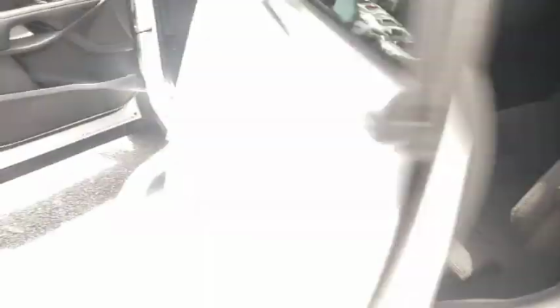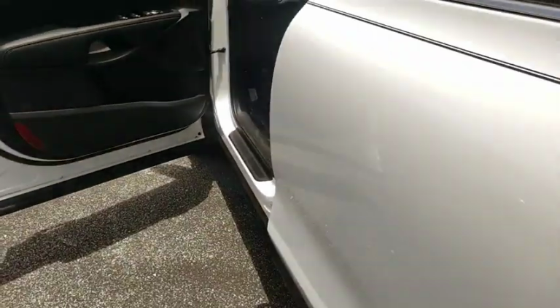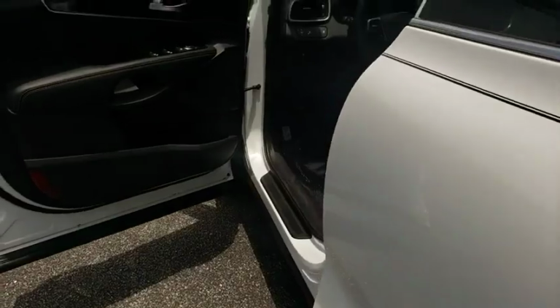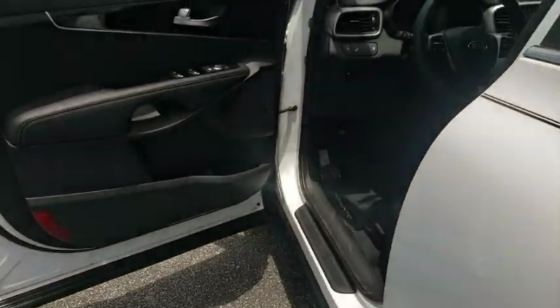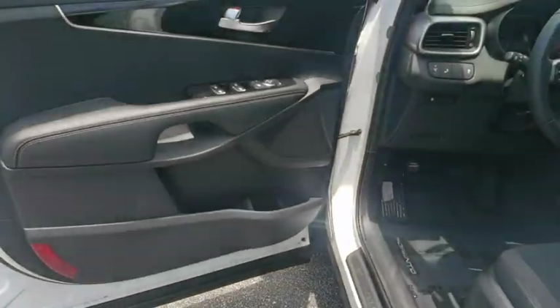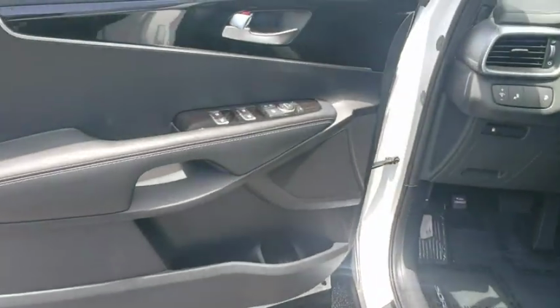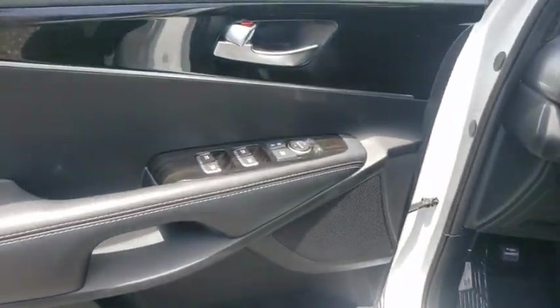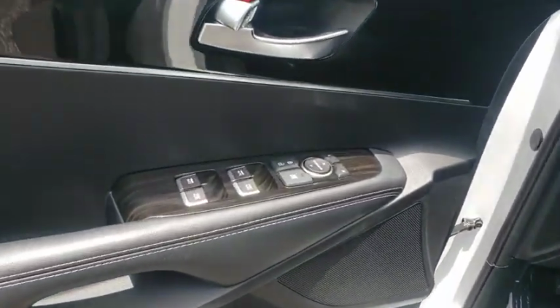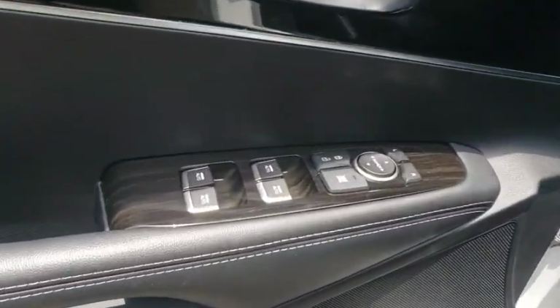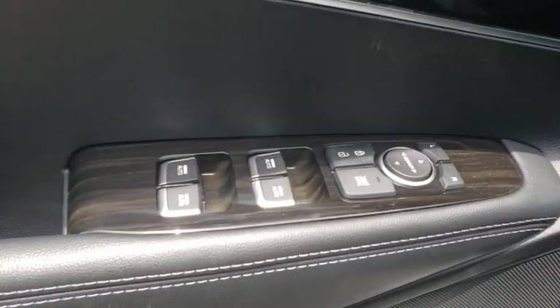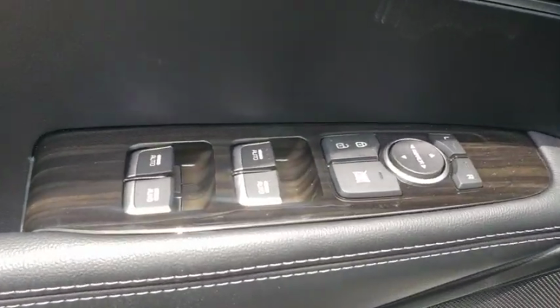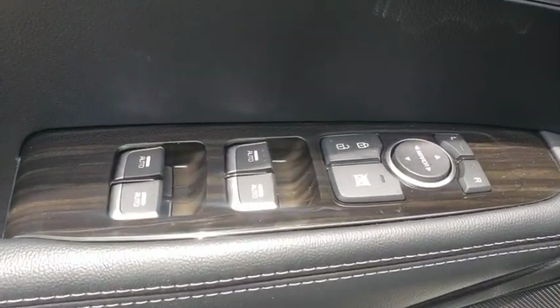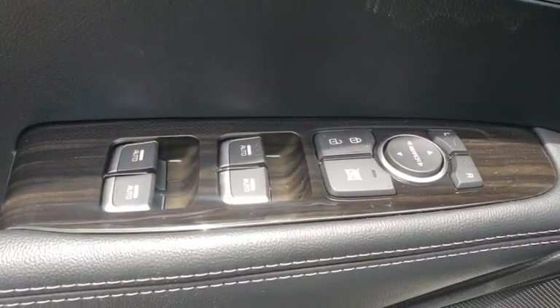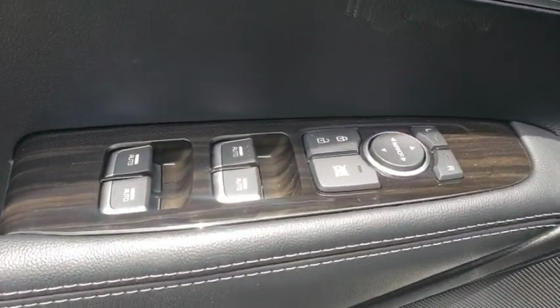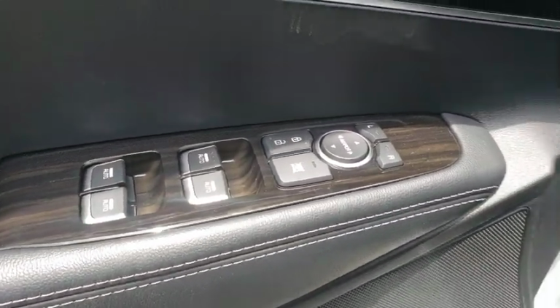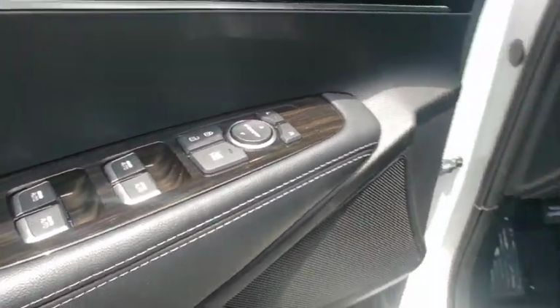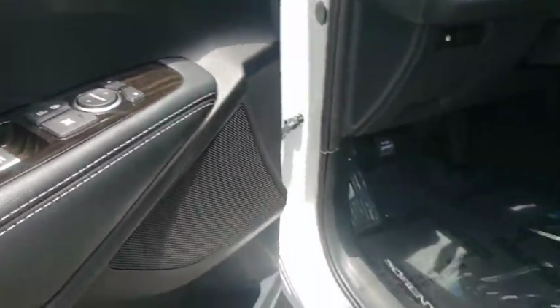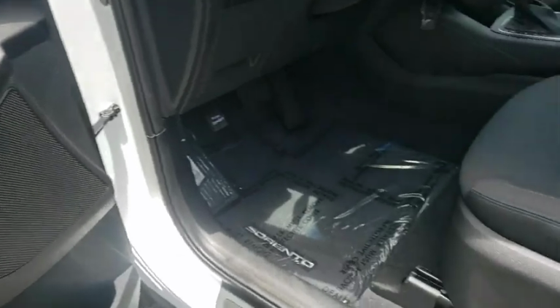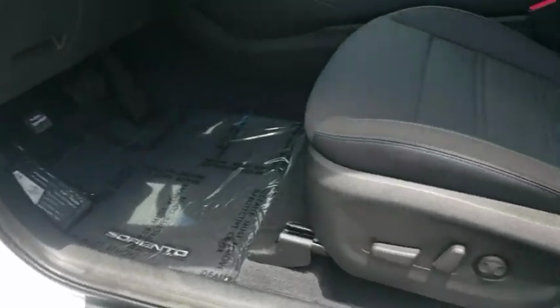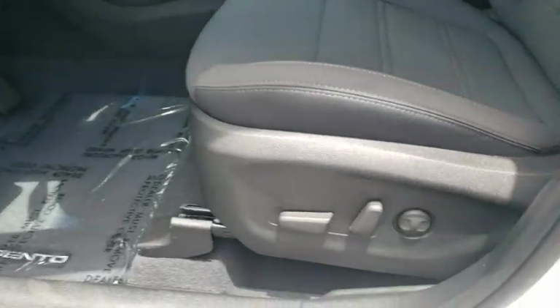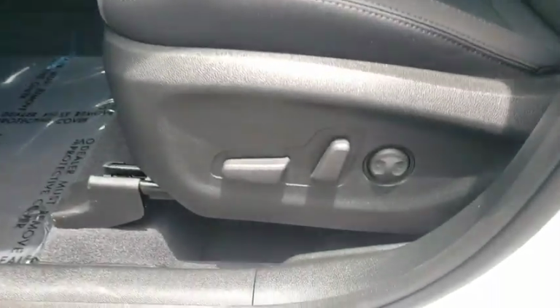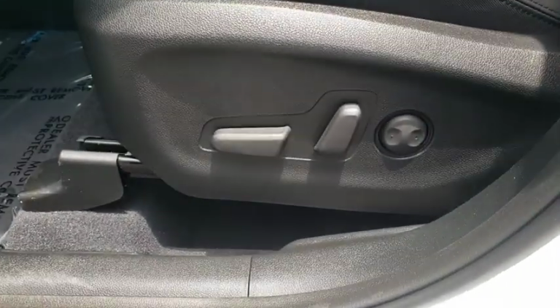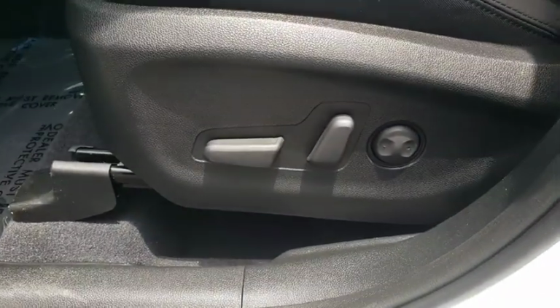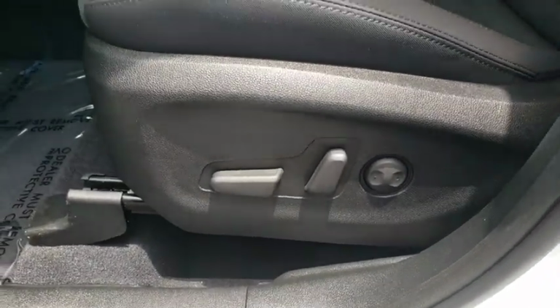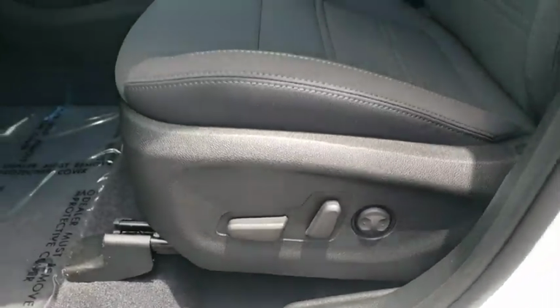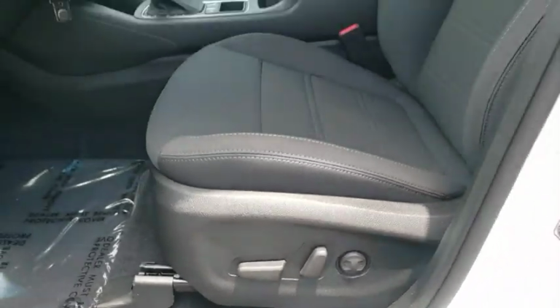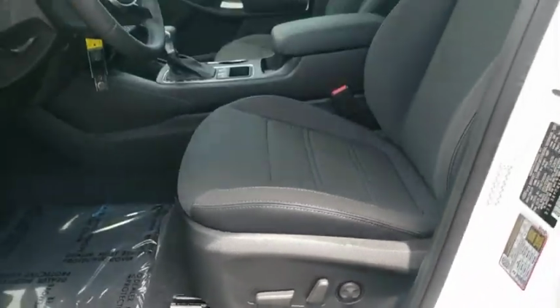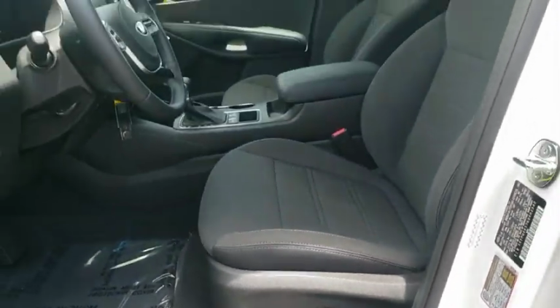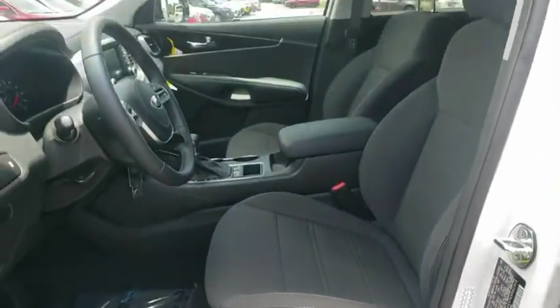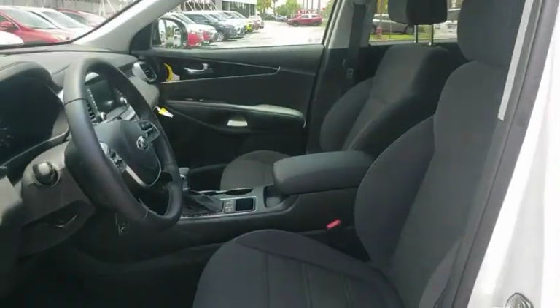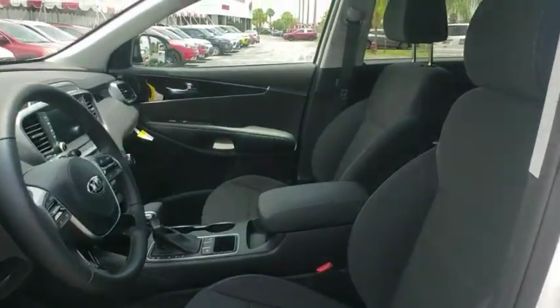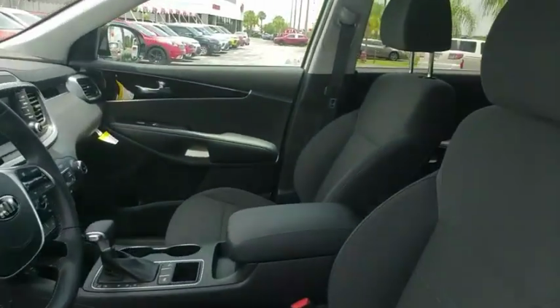Cruise control, aluminum wheels, four-wheel disc brakes, hard disc drive media storage, rear defrost, AM FM stereo radio, climate control, front wheel drive, power door locks.